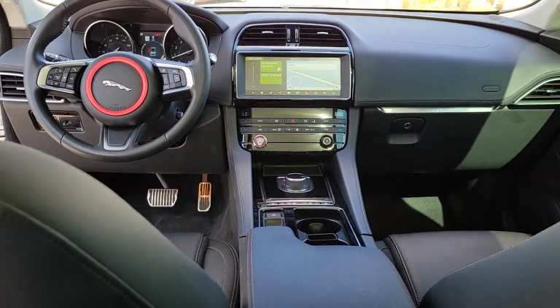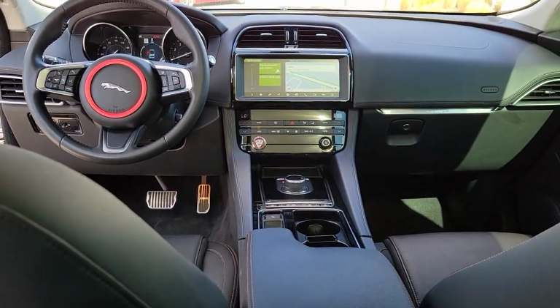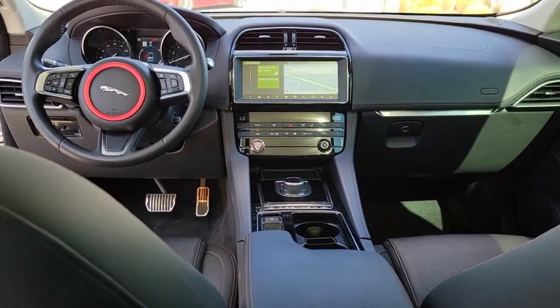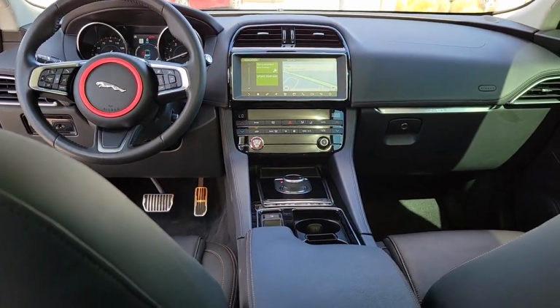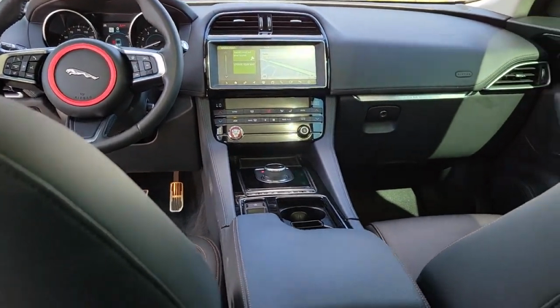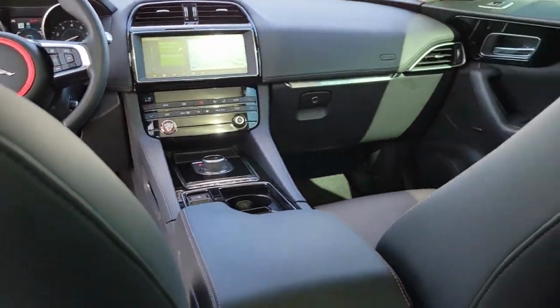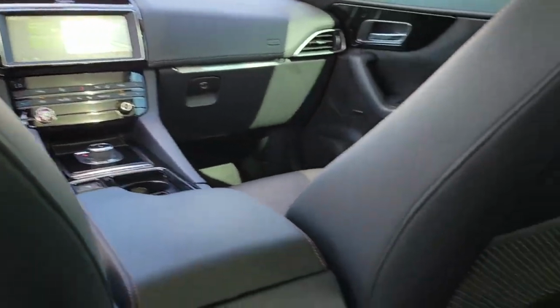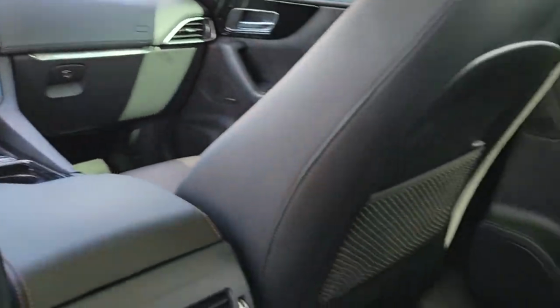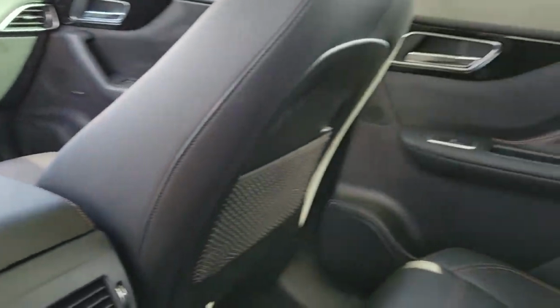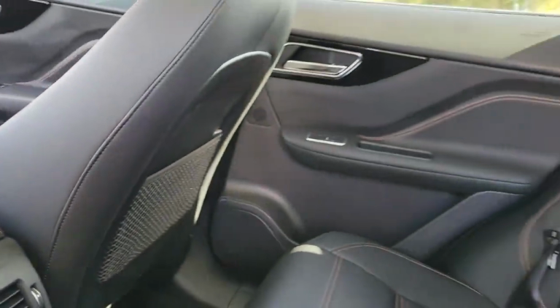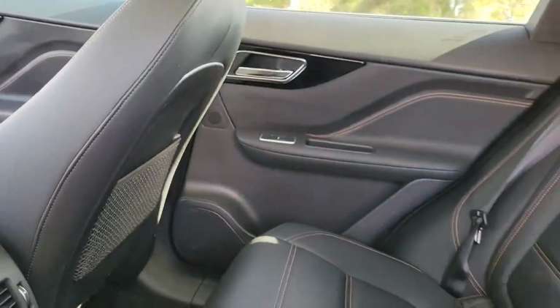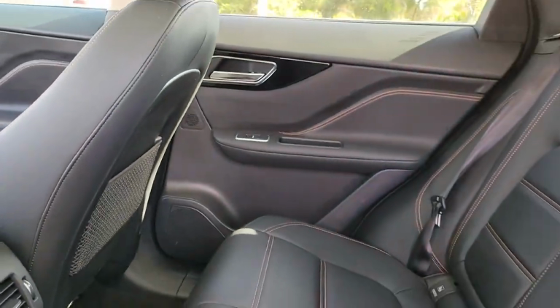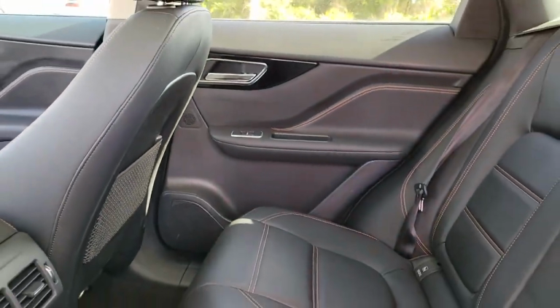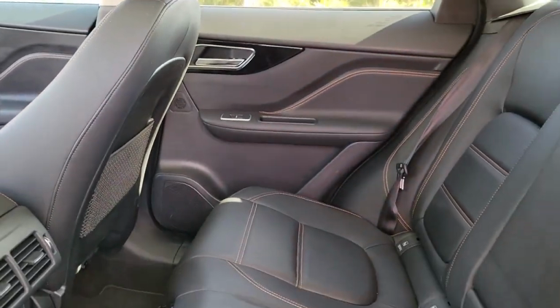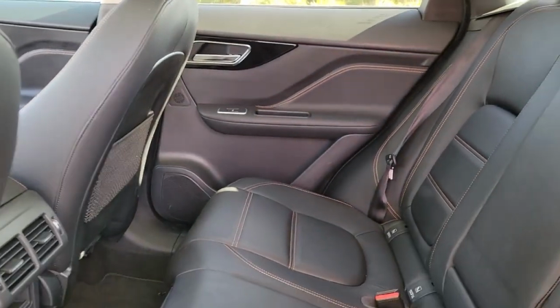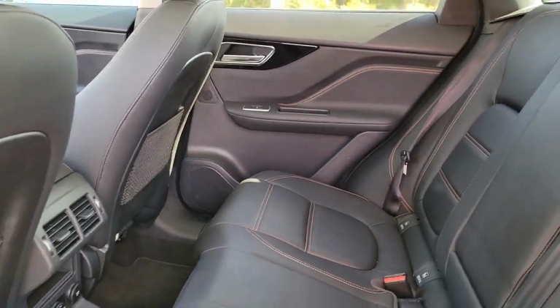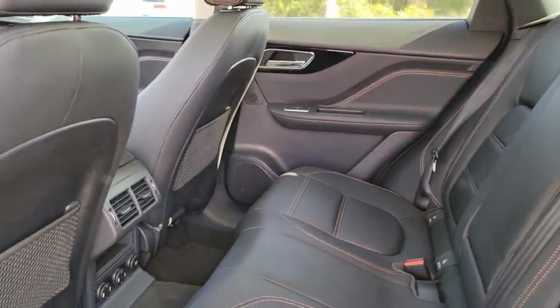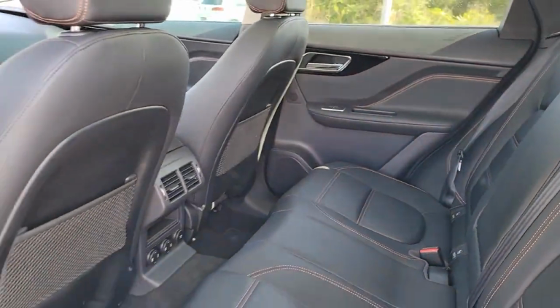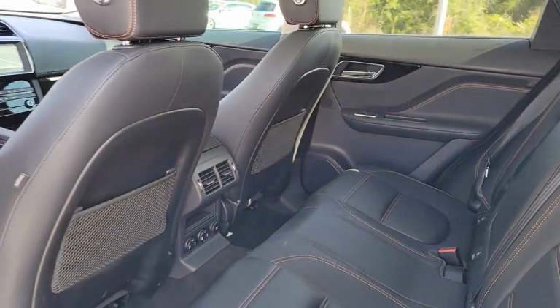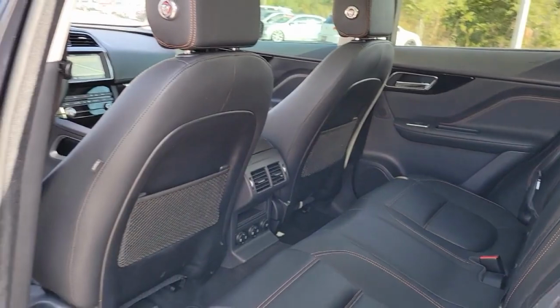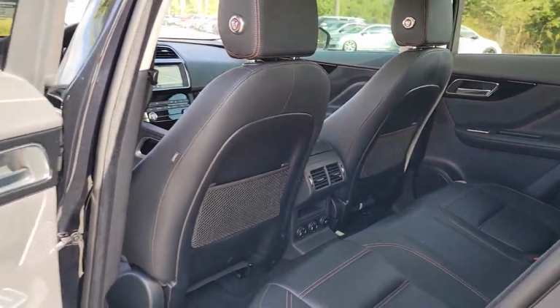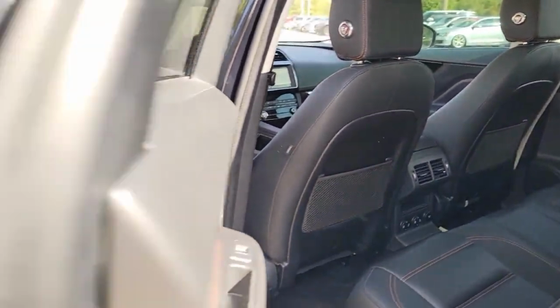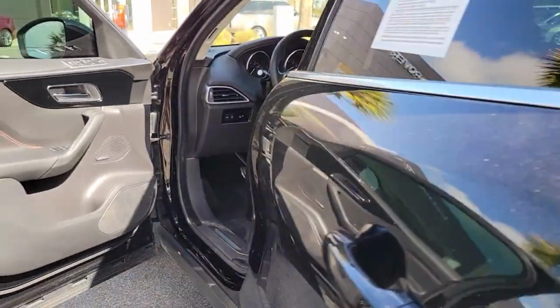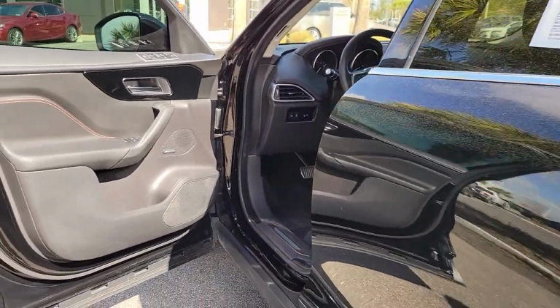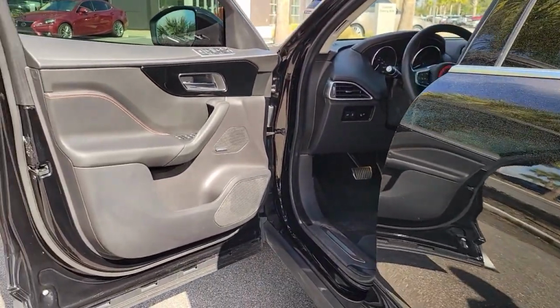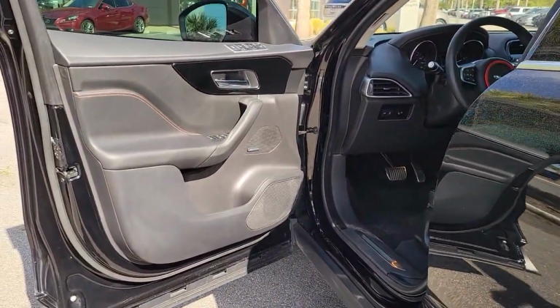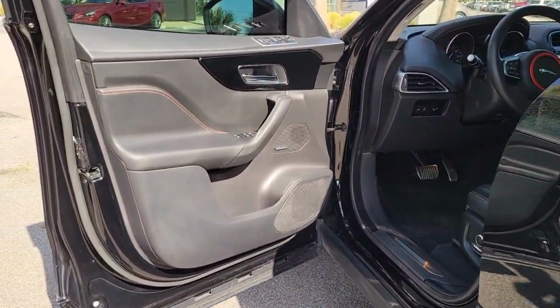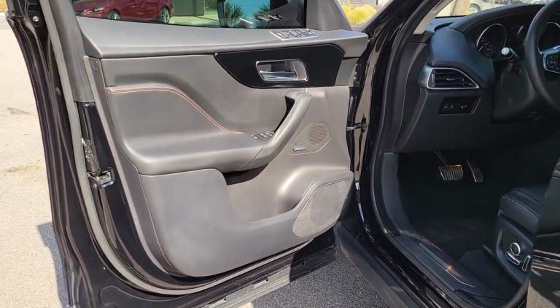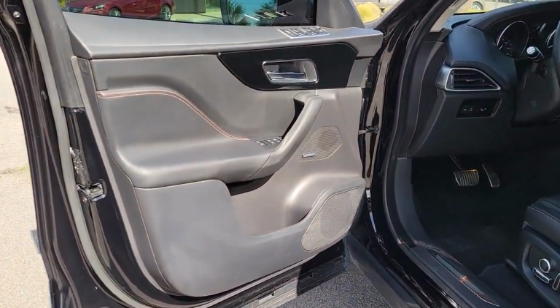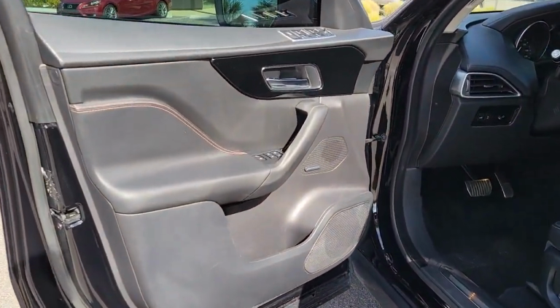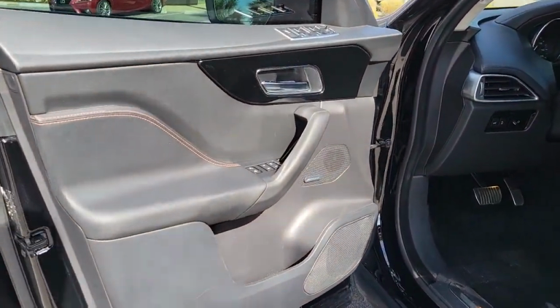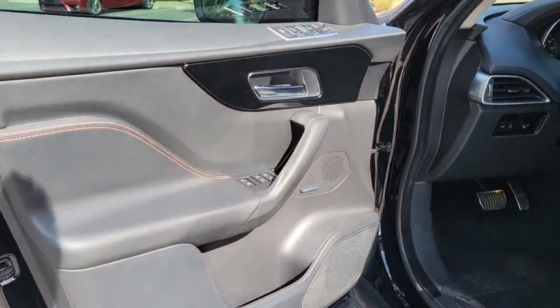Indulge your passion for motorsport performance in this superbly designed F-Pace. Our team will give you an outstanding test drive experience. Stop in today.